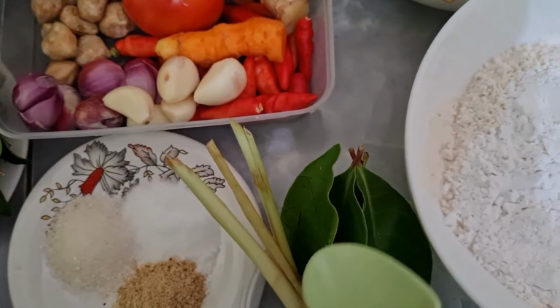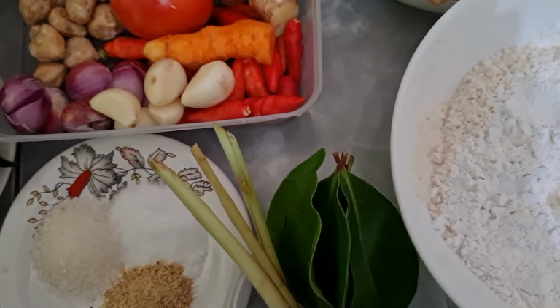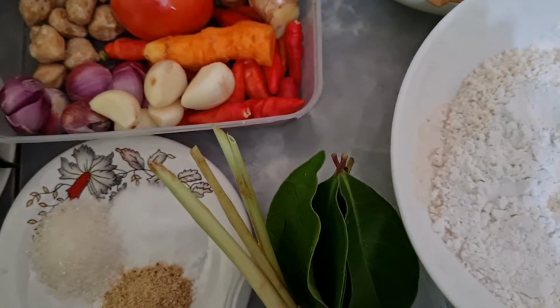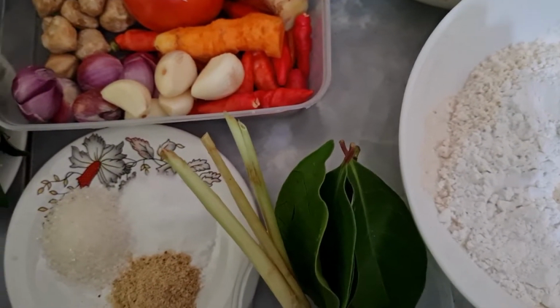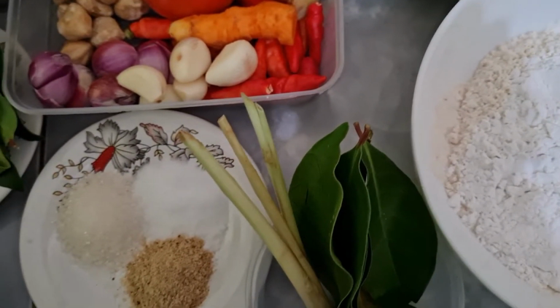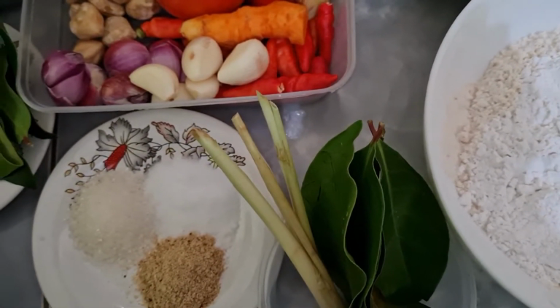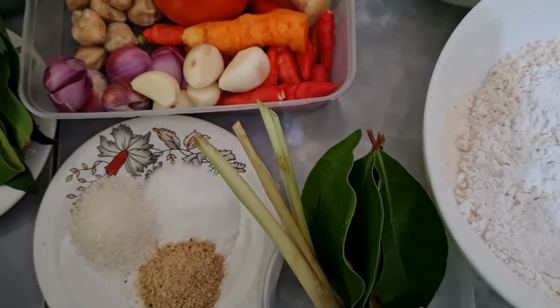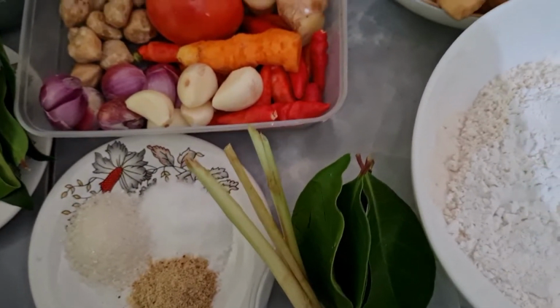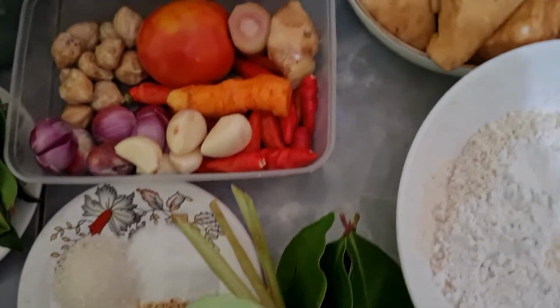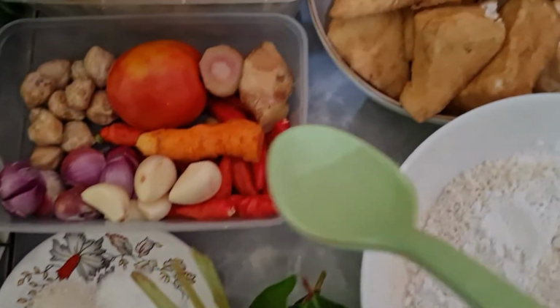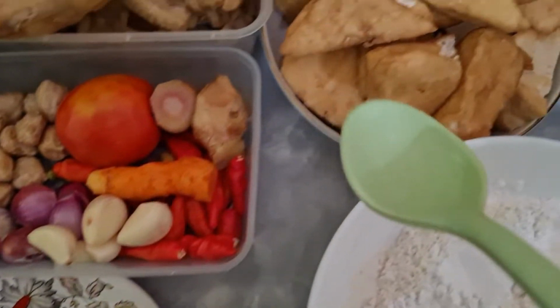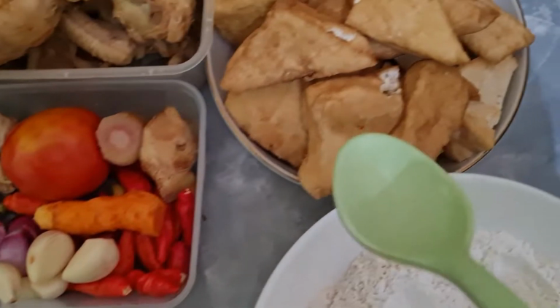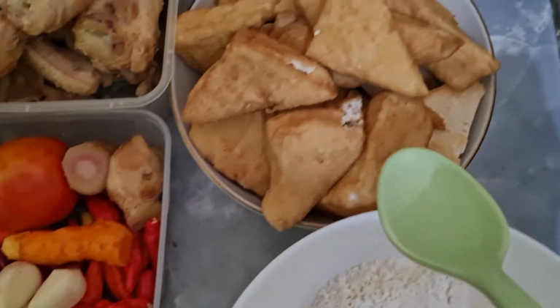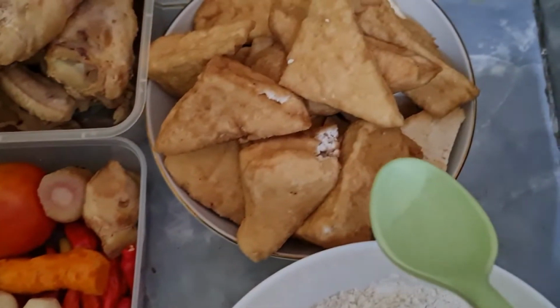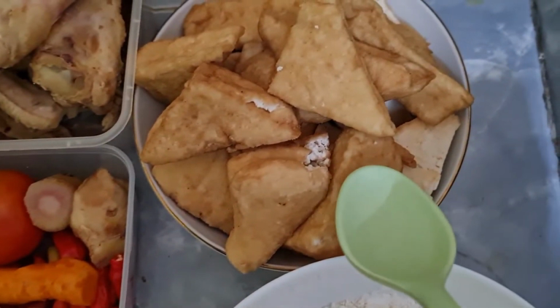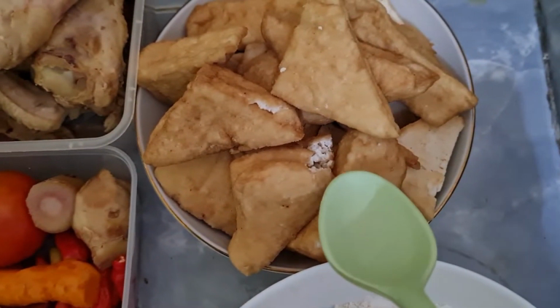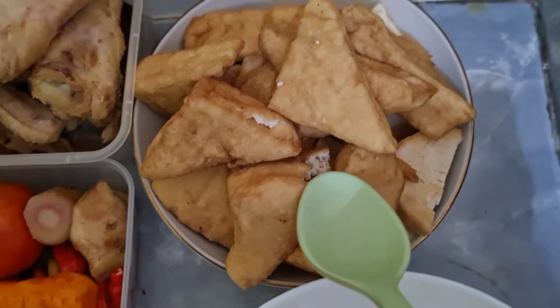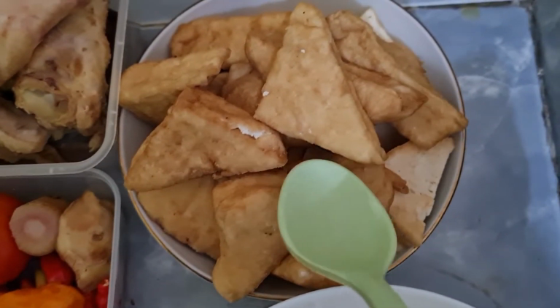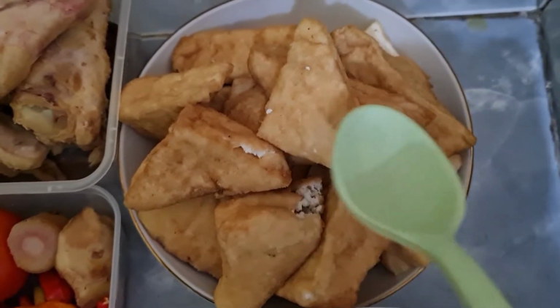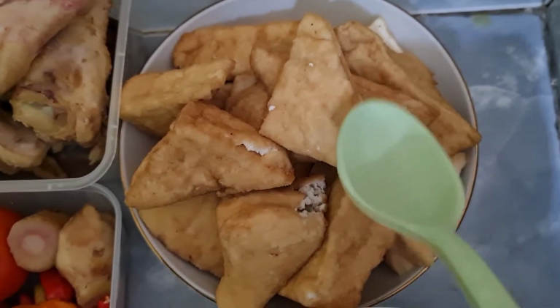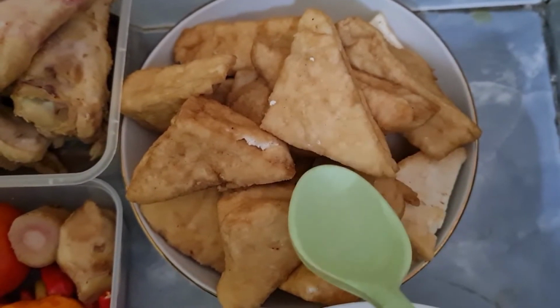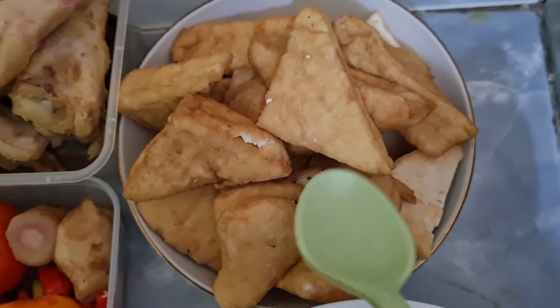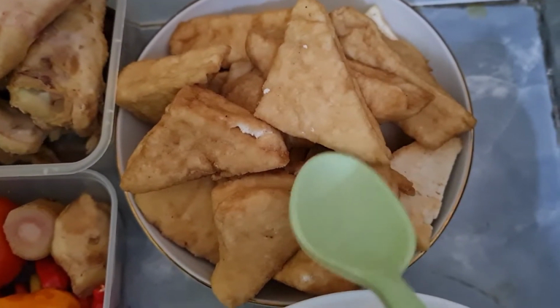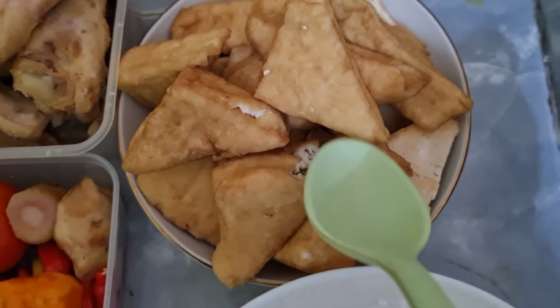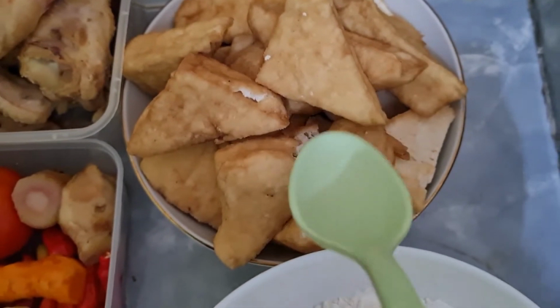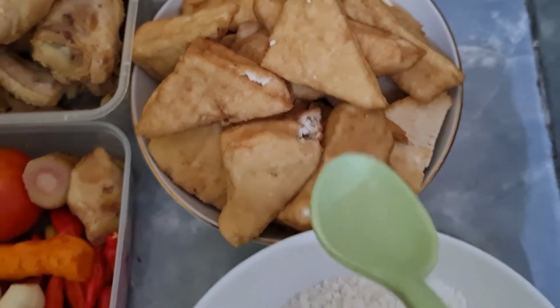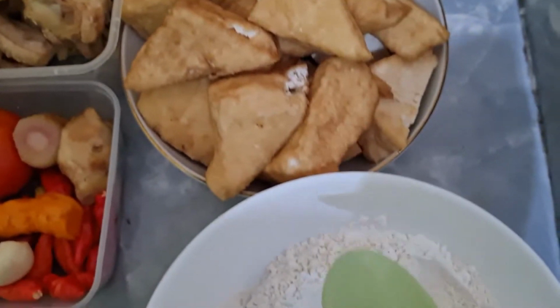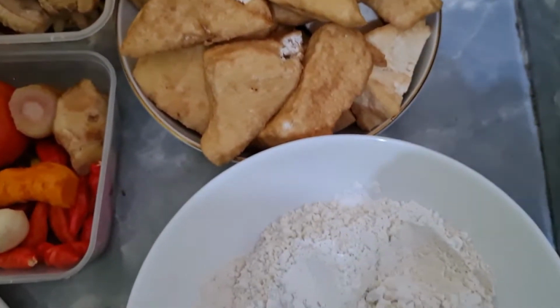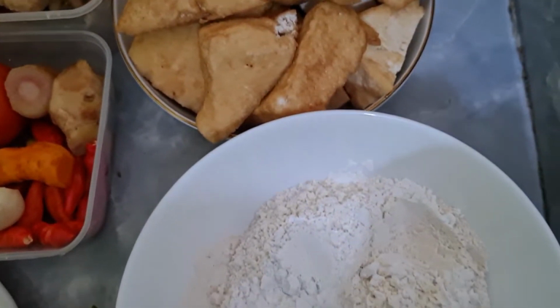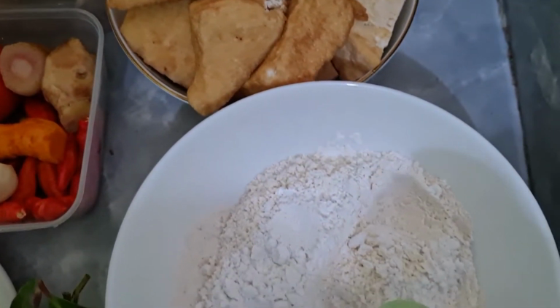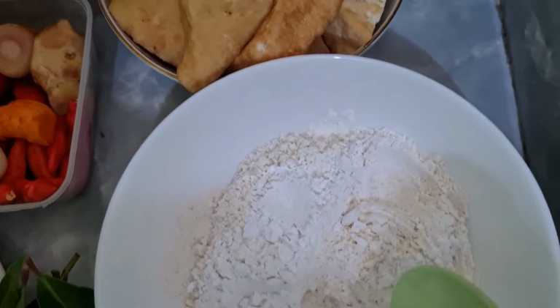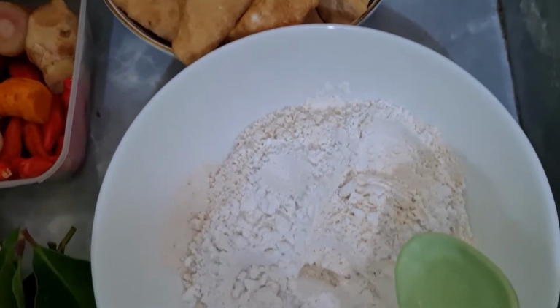Dan ini bumbu kelengkapnya: setengah sendok makan garam, 1 sendok makan gula pasir, 1 sendok makan kaldu, 2 batang serai dikeprek, 4 lembar daun salam.